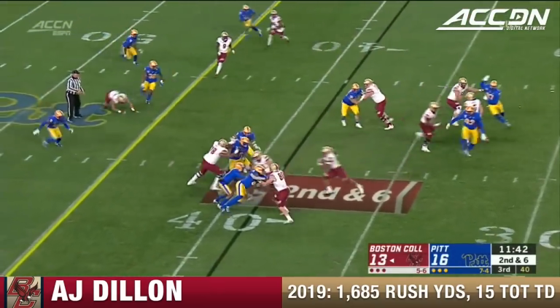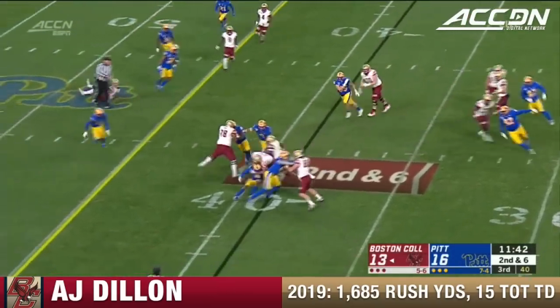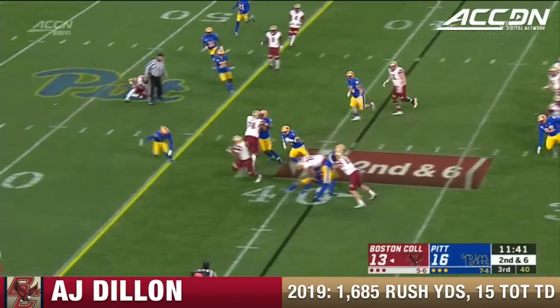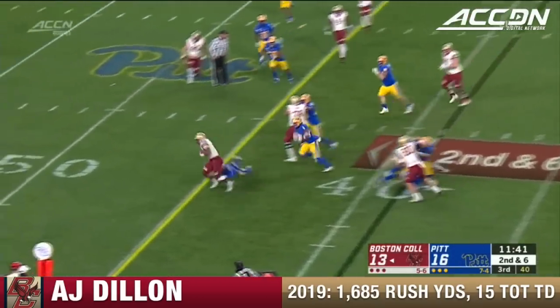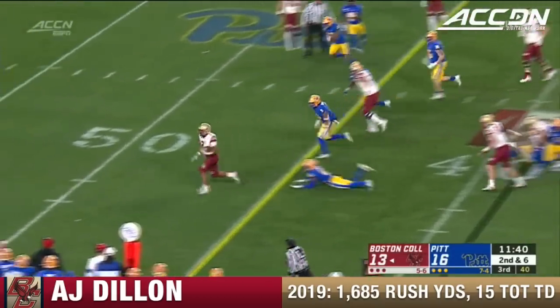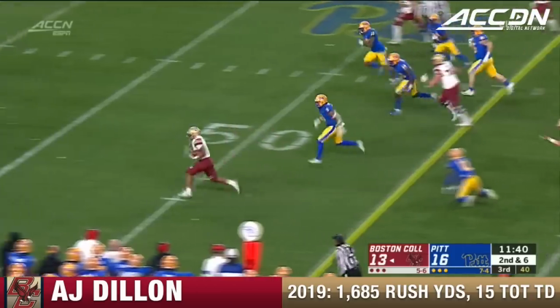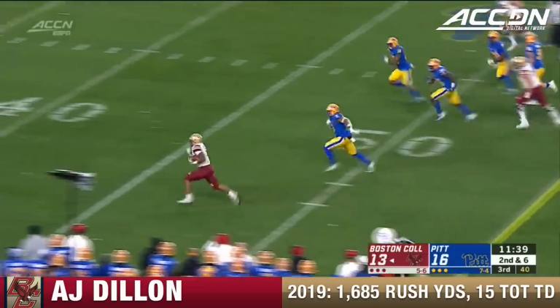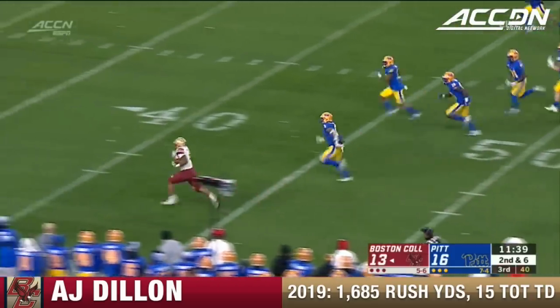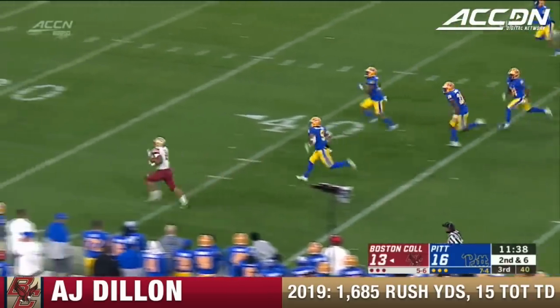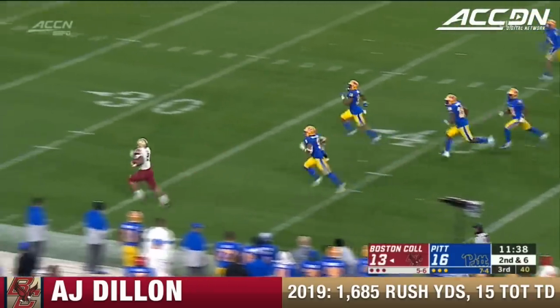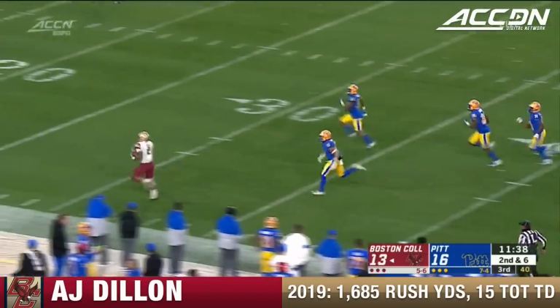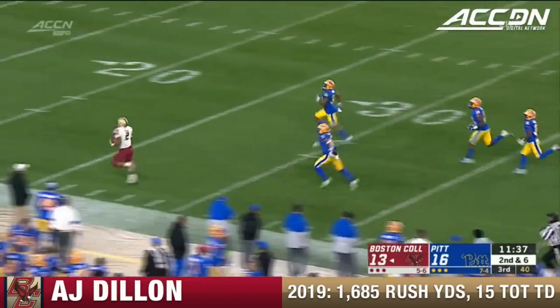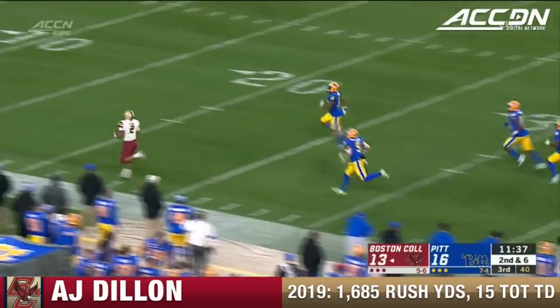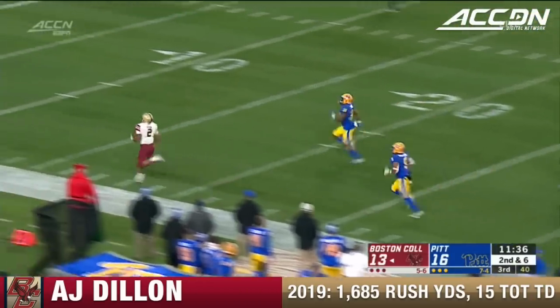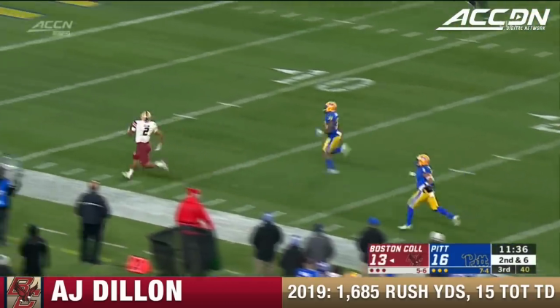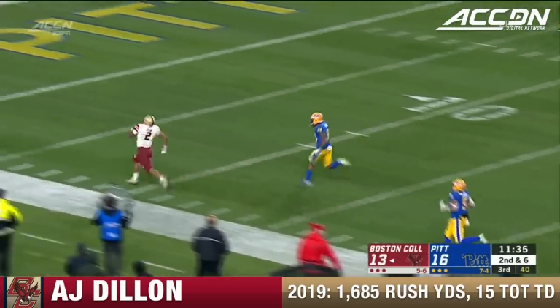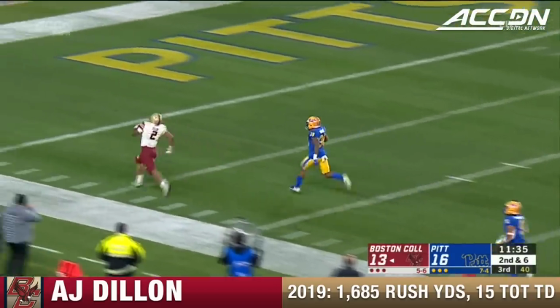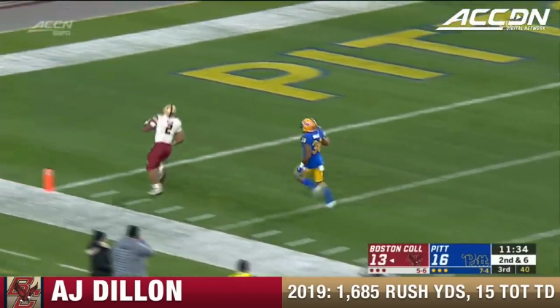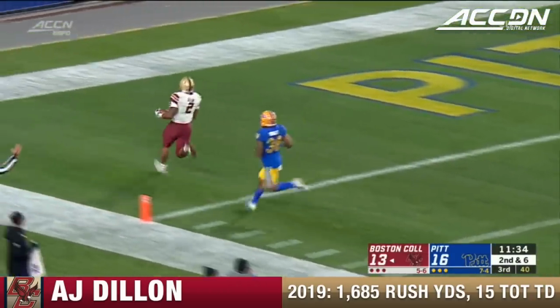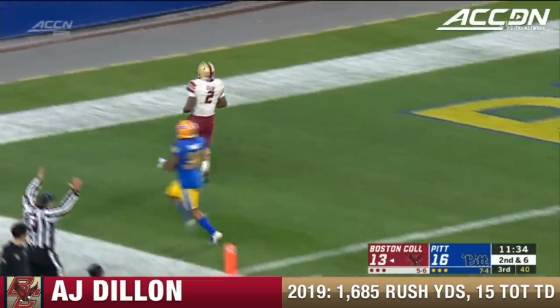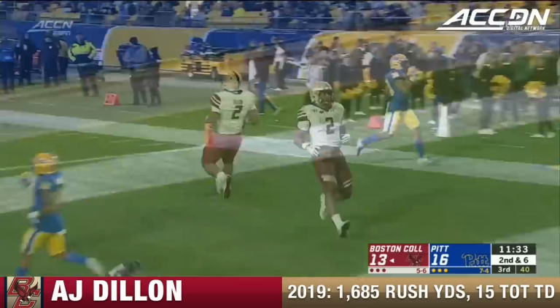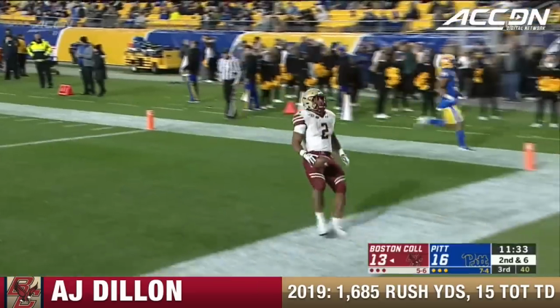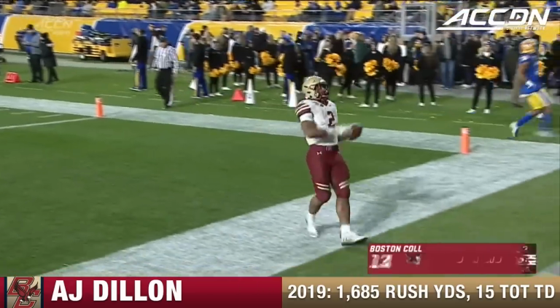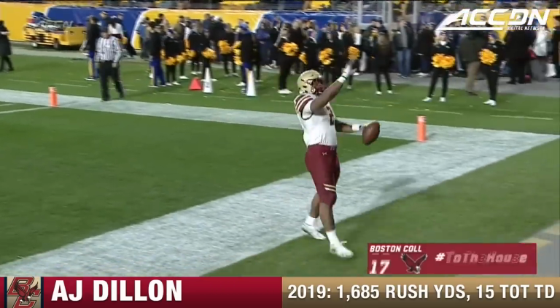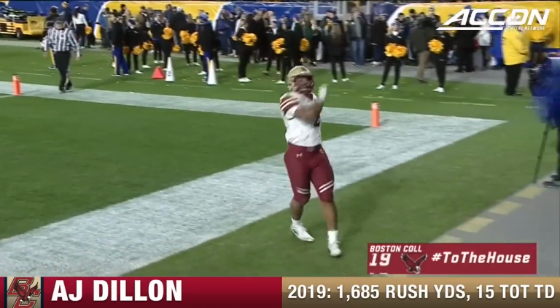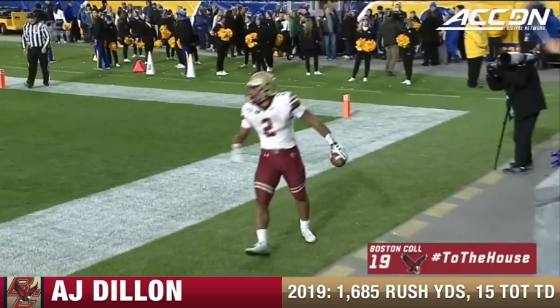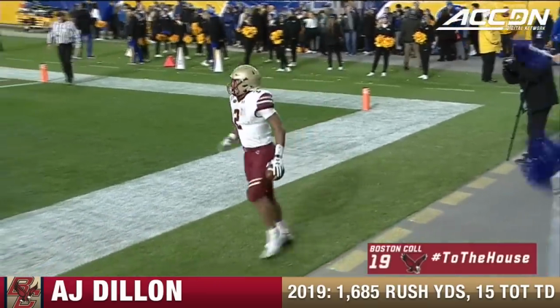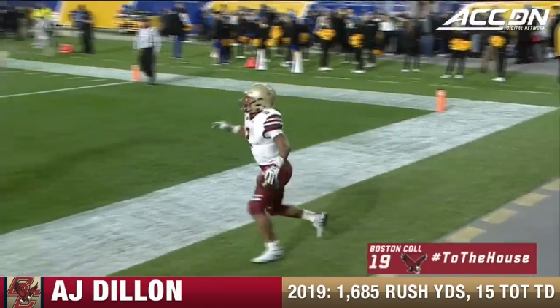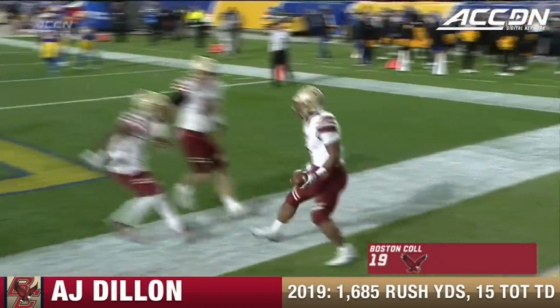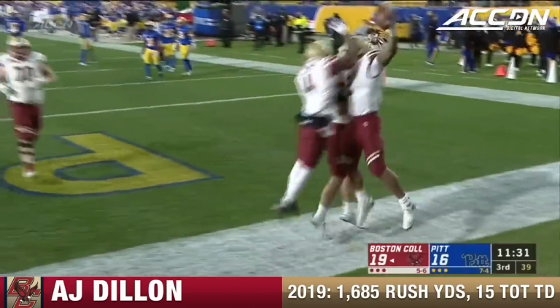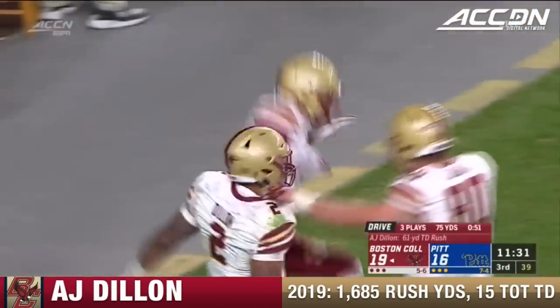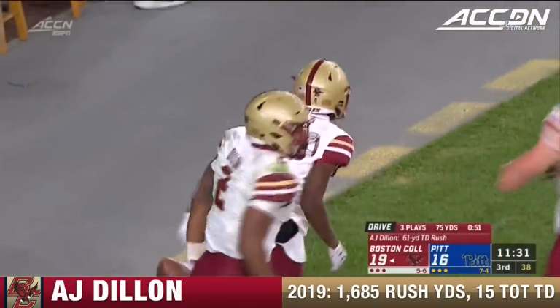Dillon breaks through a tackle — he might go. 30. 20. 10. He'll score! 61 yards for A.J. Dillon. Big boy speed going around the edge — he's deceptively fast.